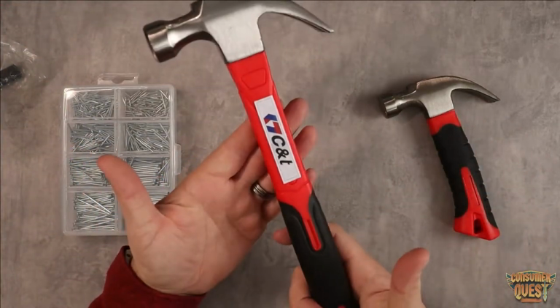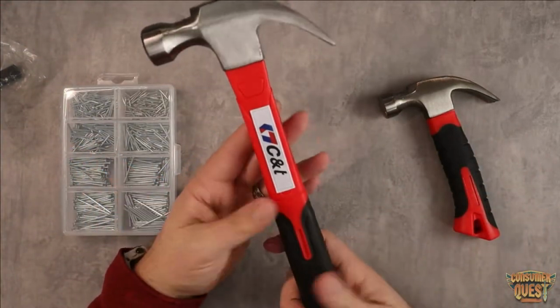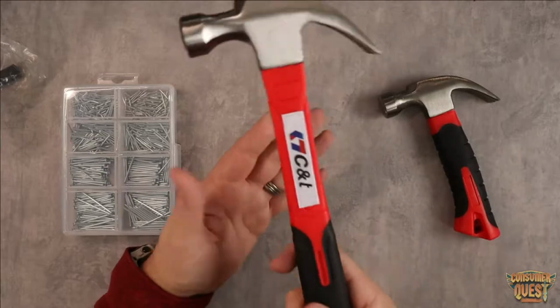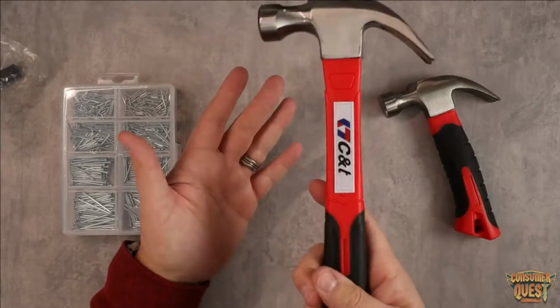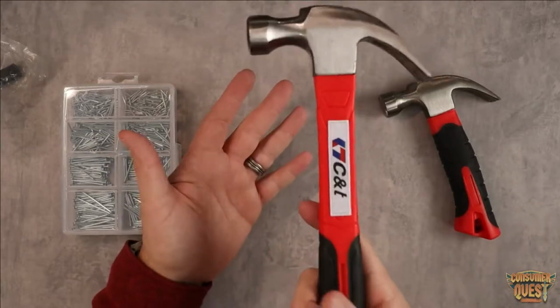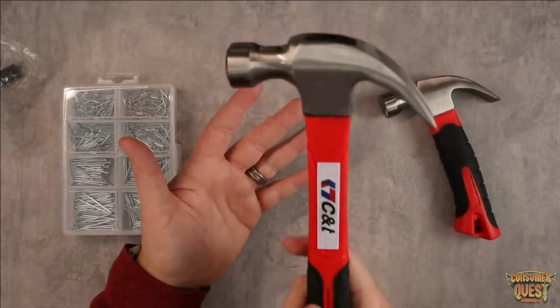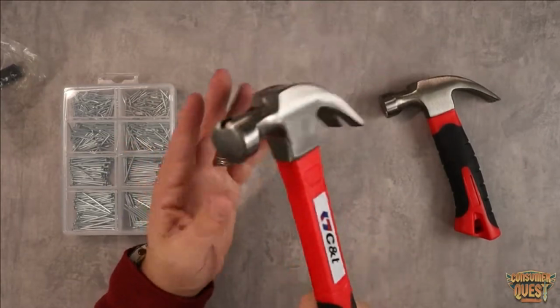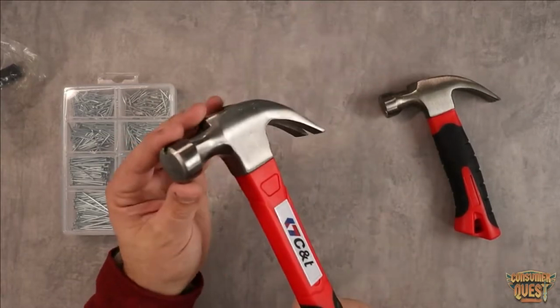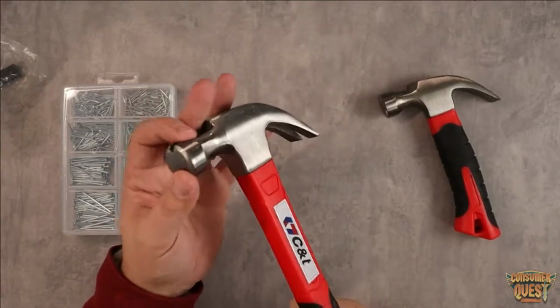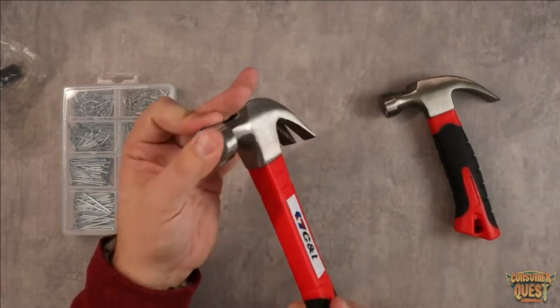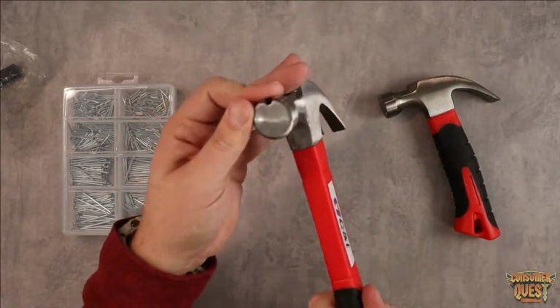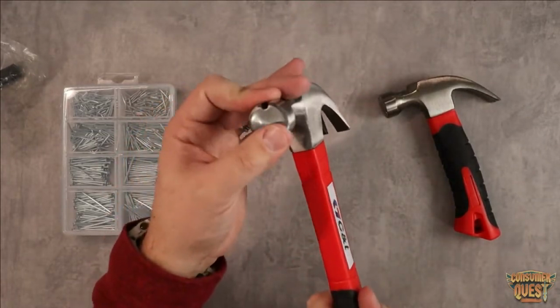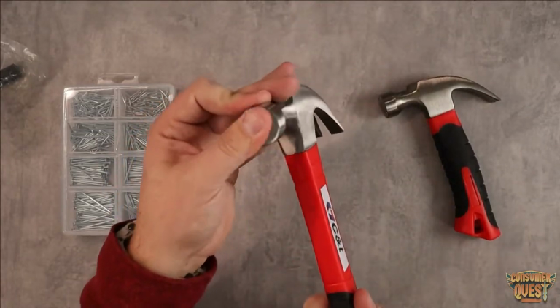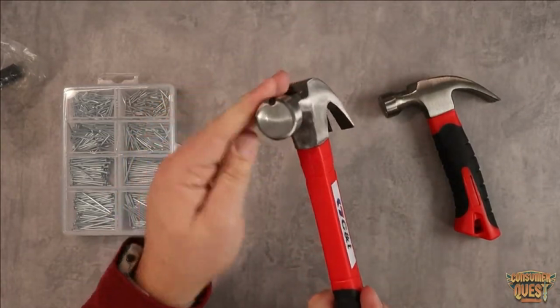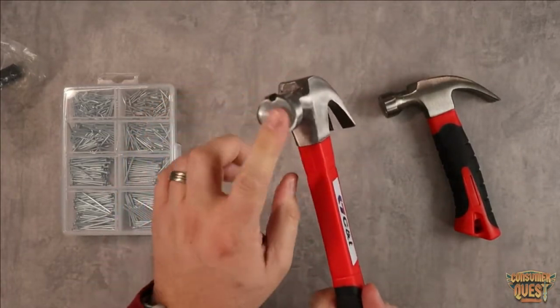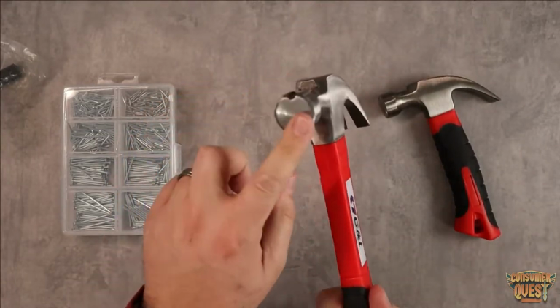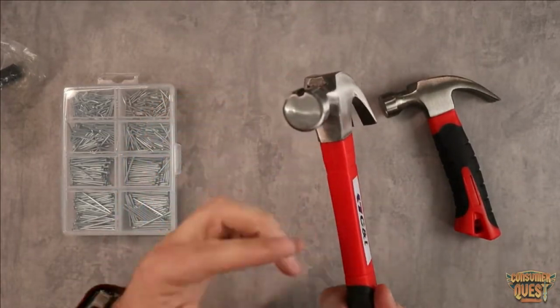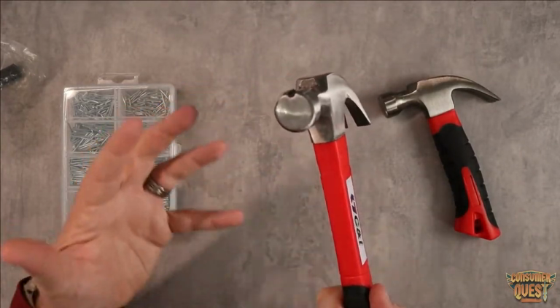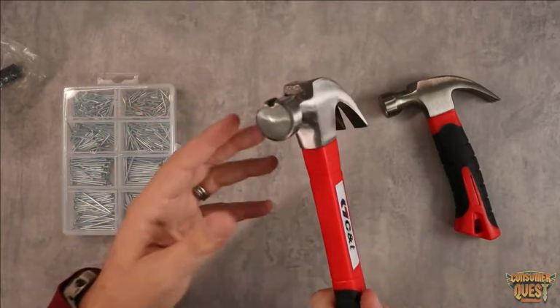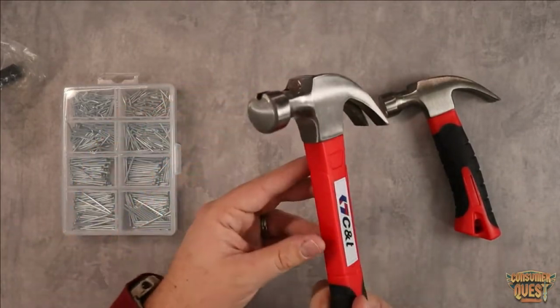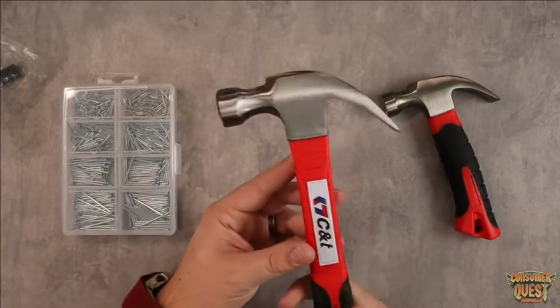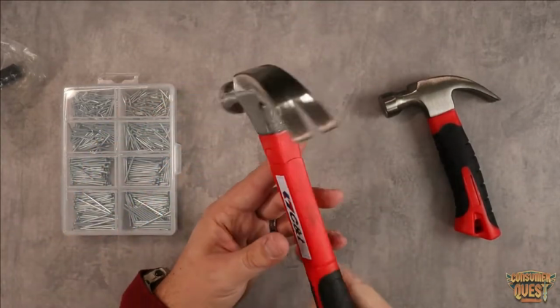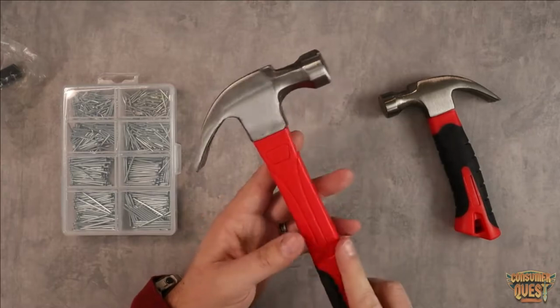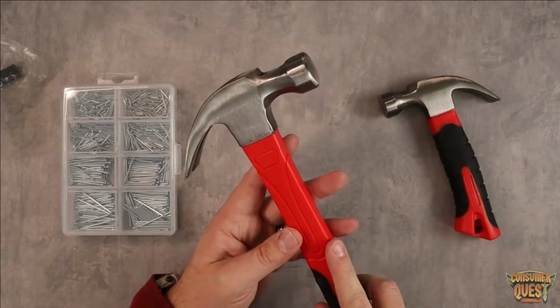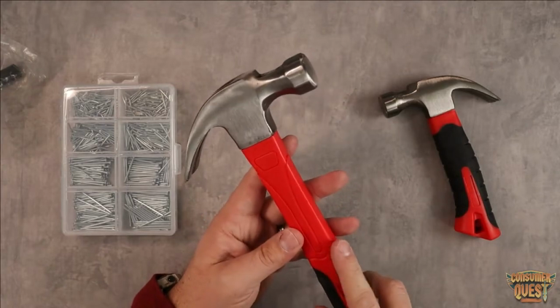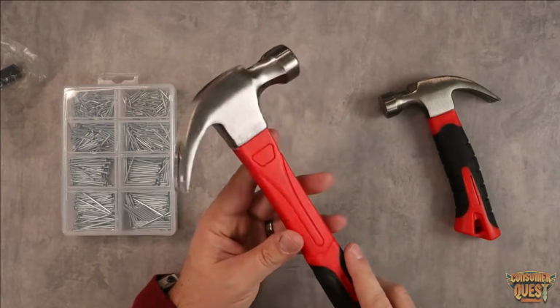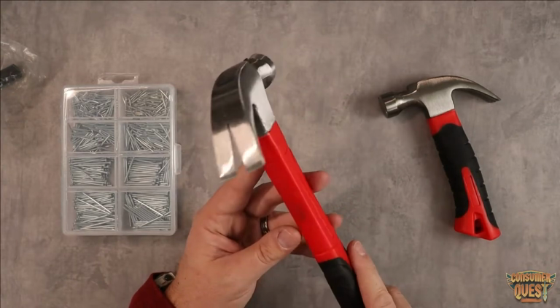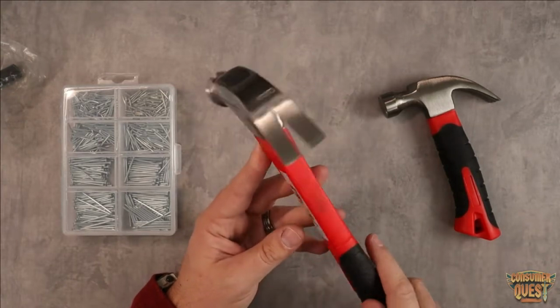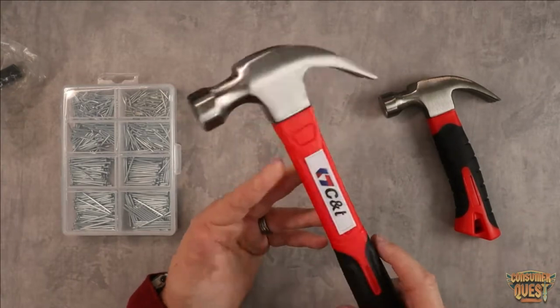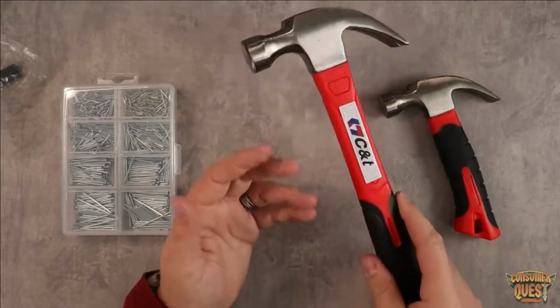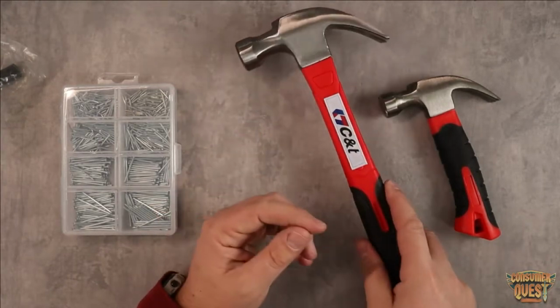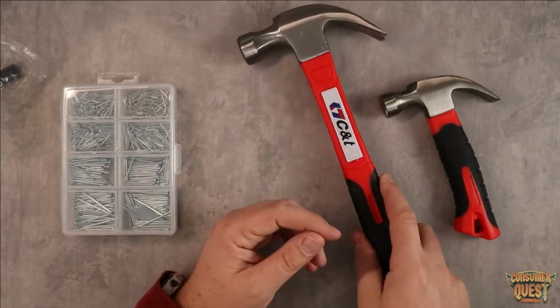The full-size one is also very lightweight. It's got a nice smooth front, so this is going to be nice for finishing things or just as a general utility hammer.